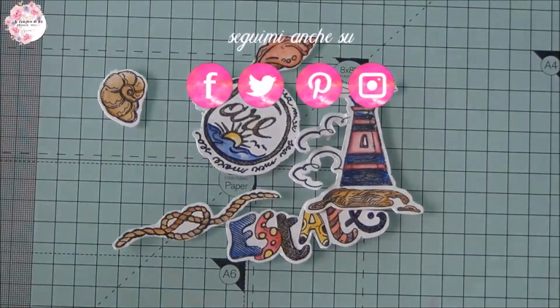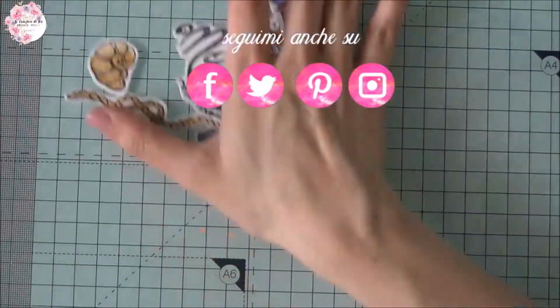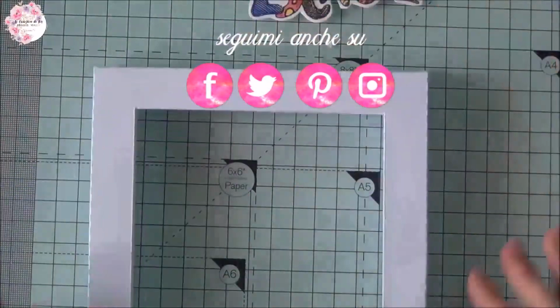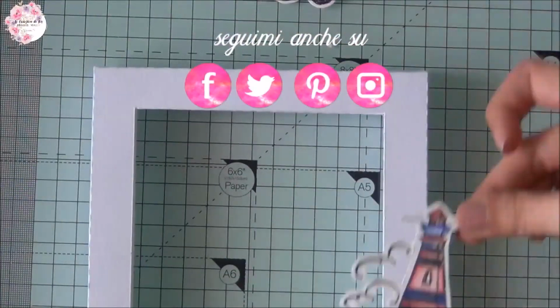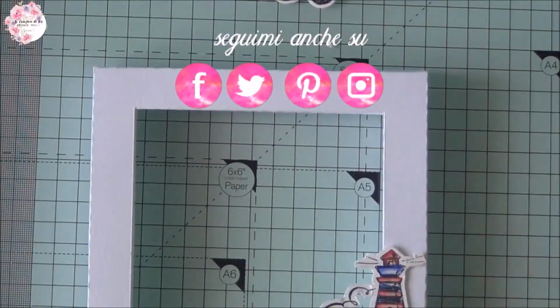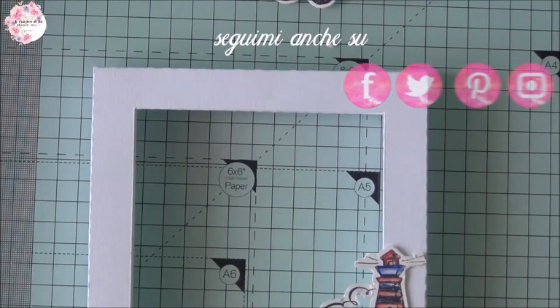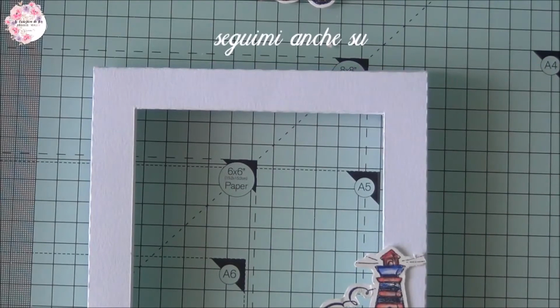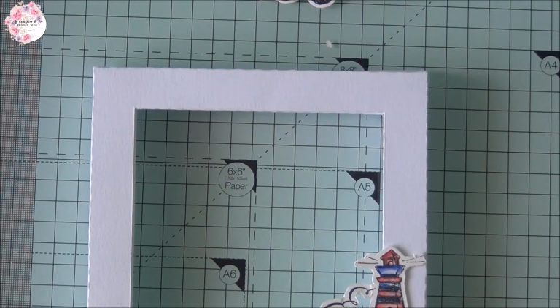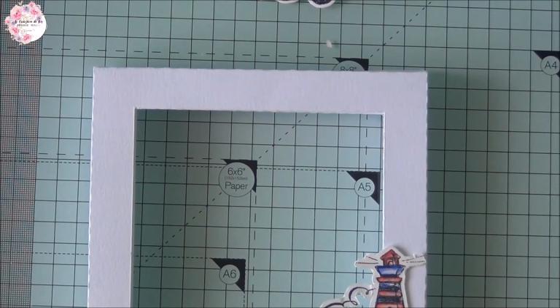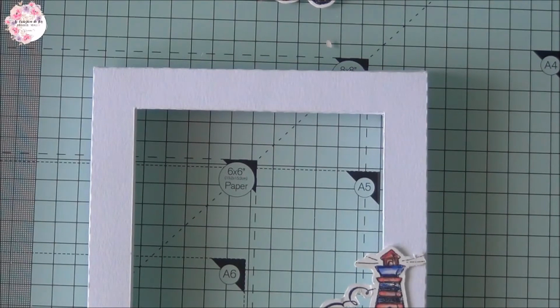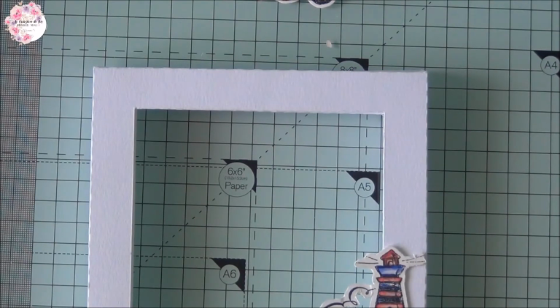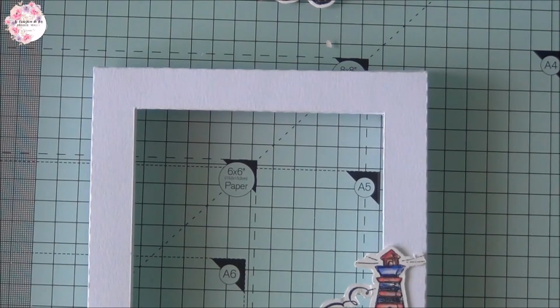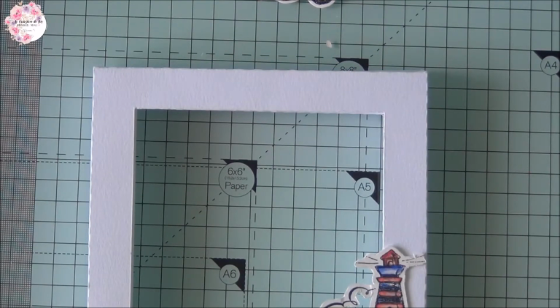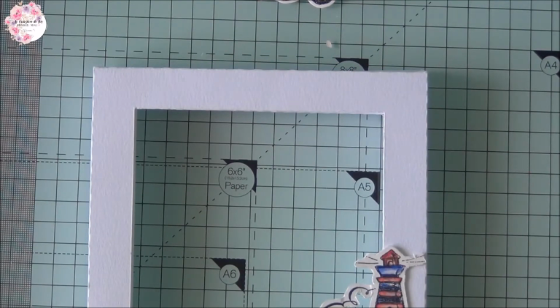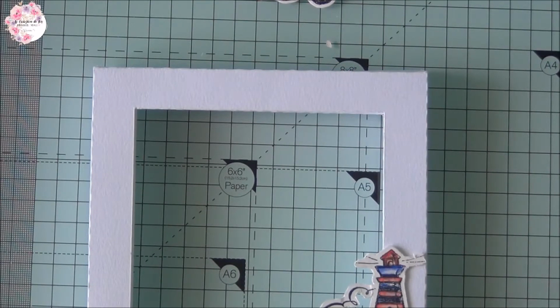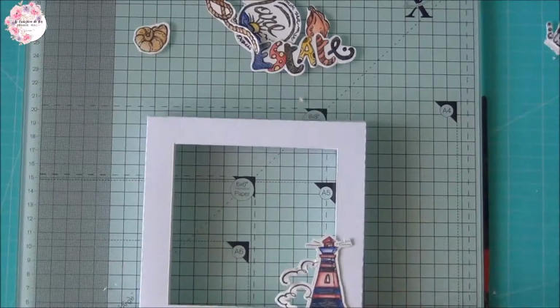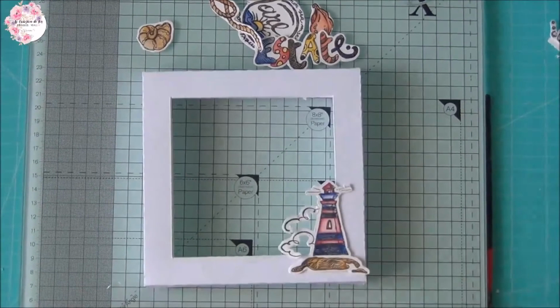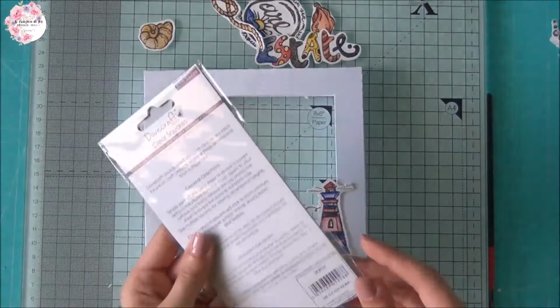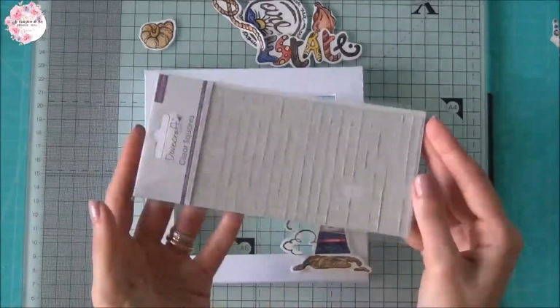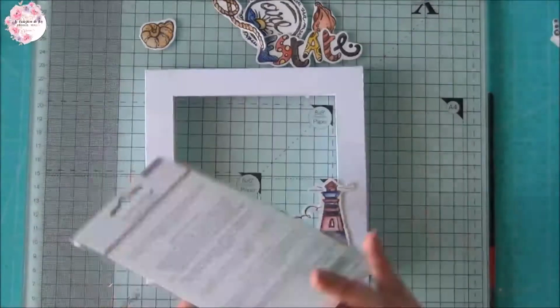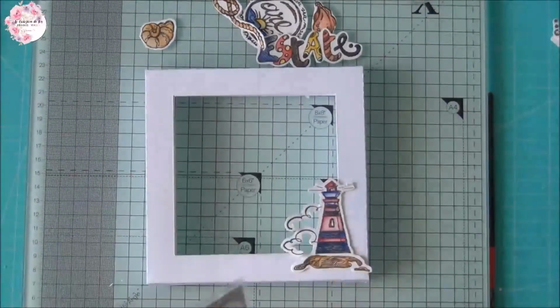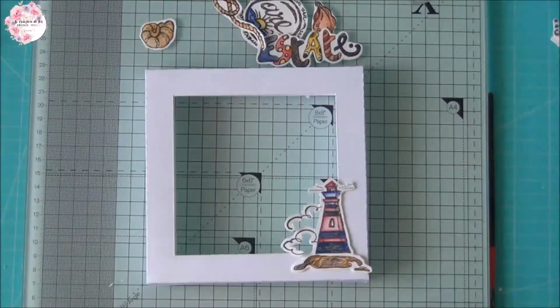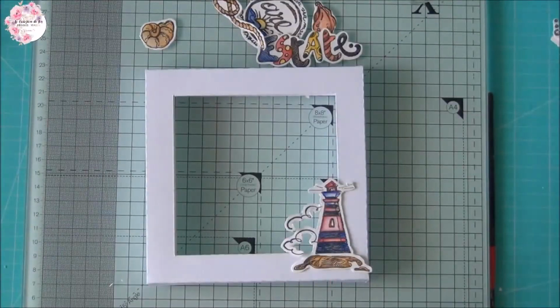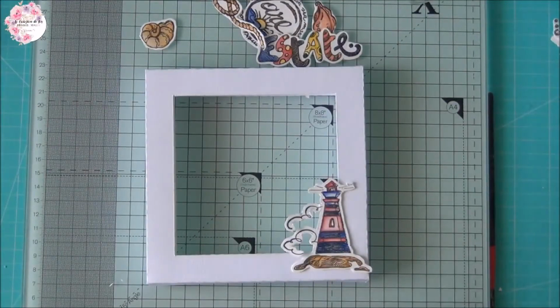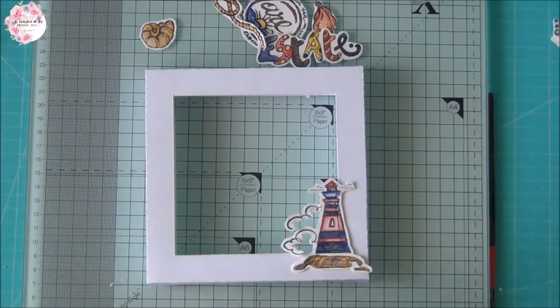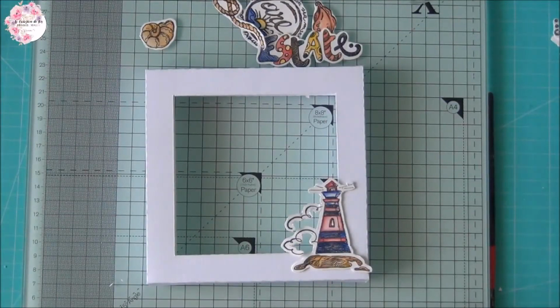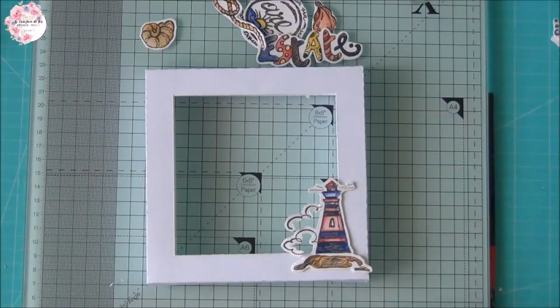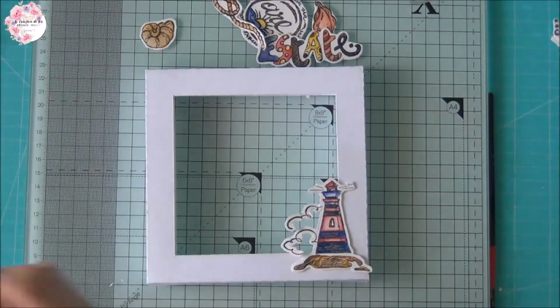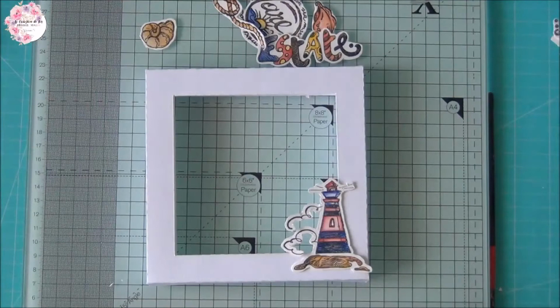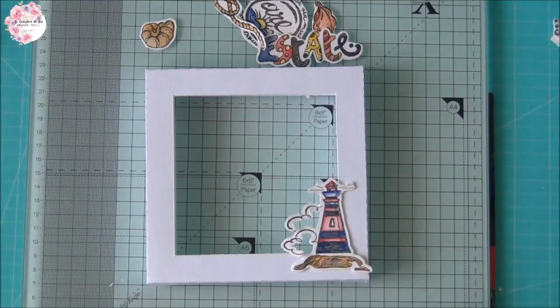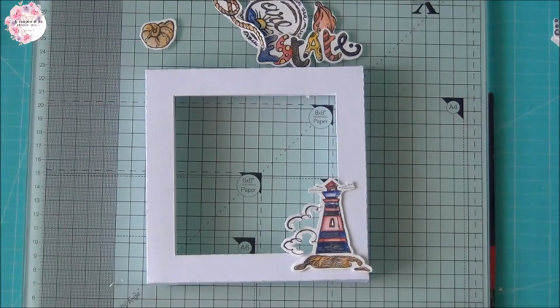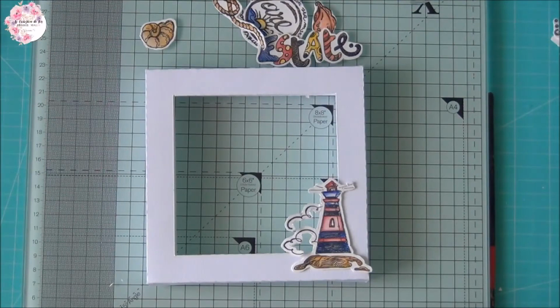Once colored all the stamps, we will place them on the frame as we did in the previous step. To position them I use these transparent squares that have been sent to me always from the shop Lilou.